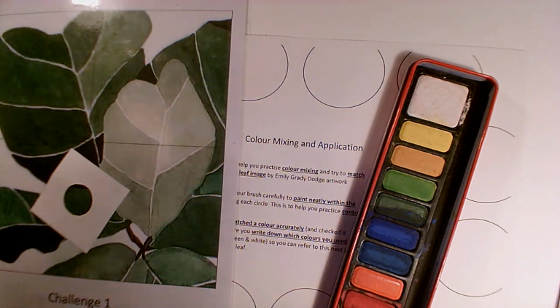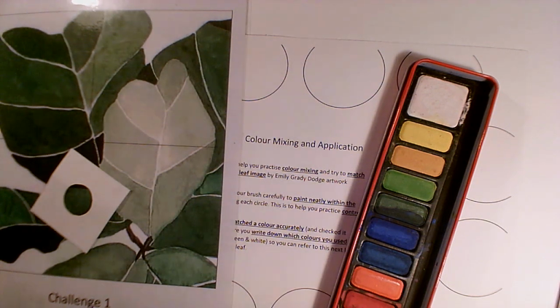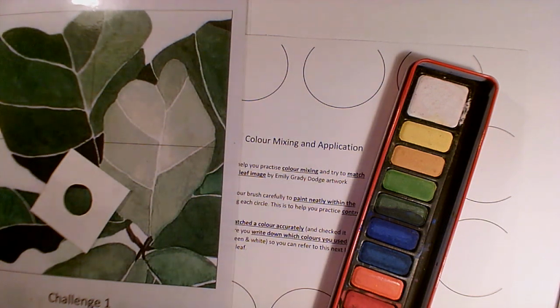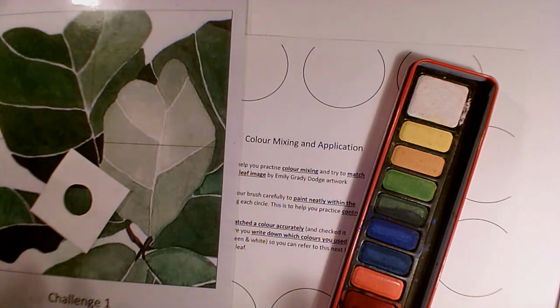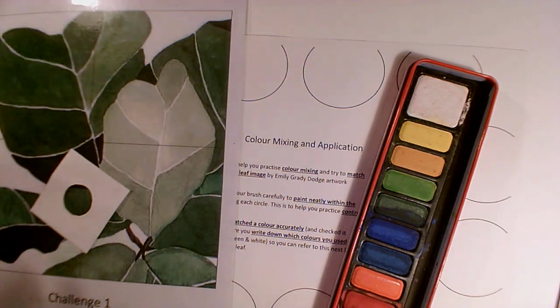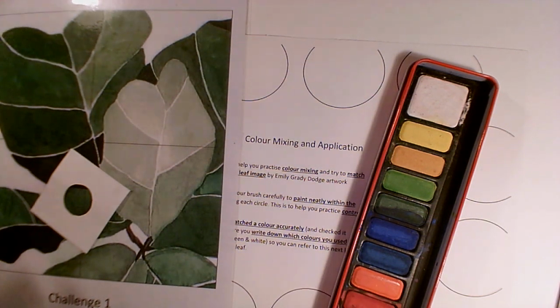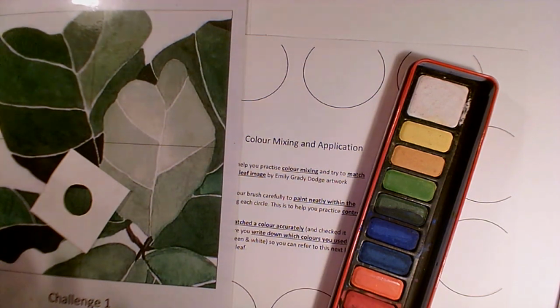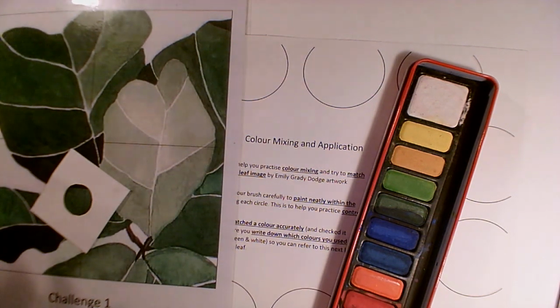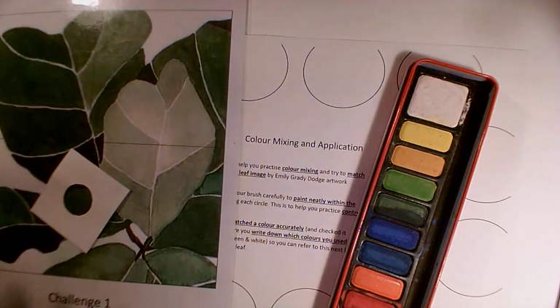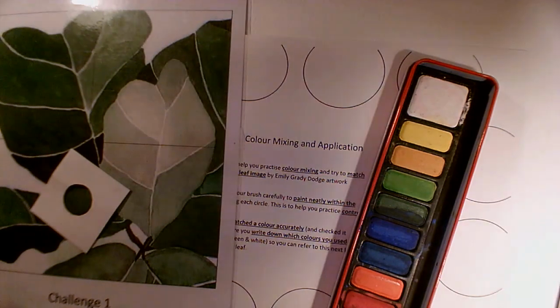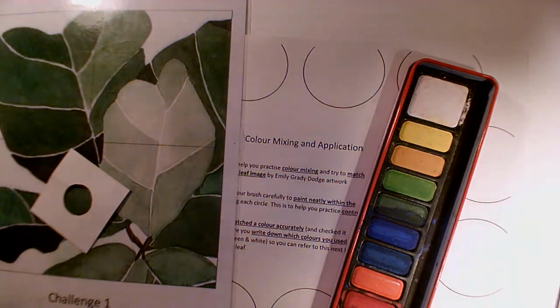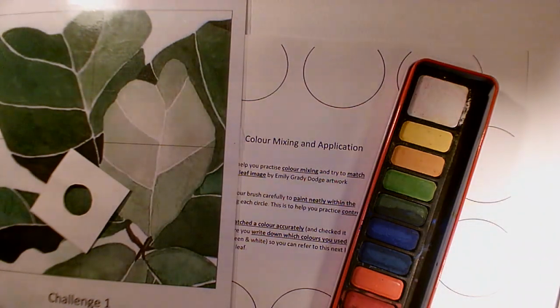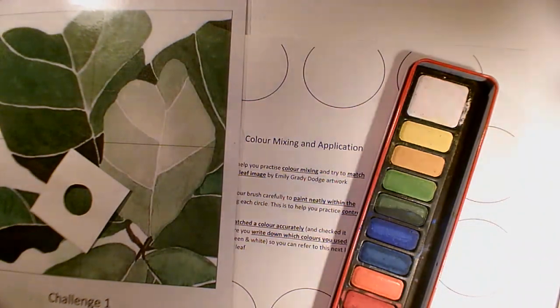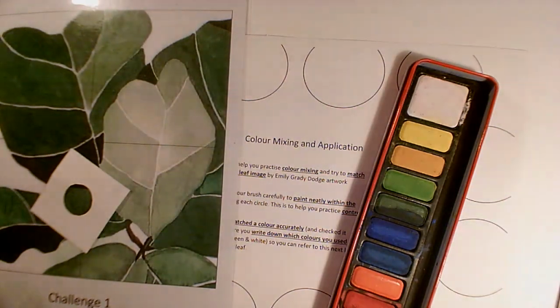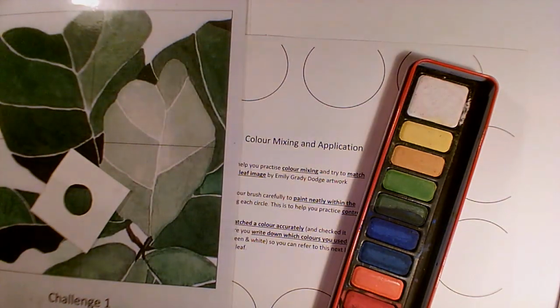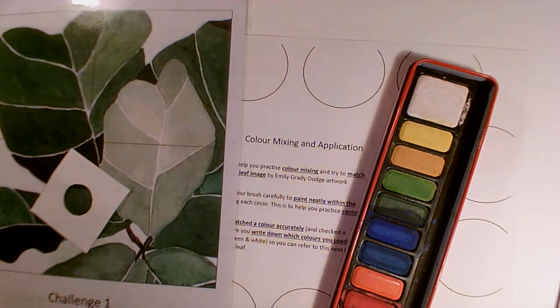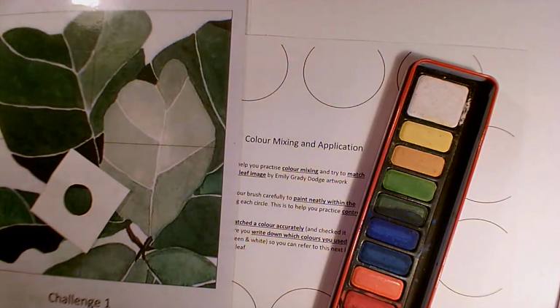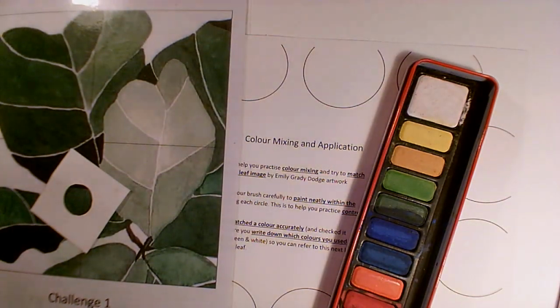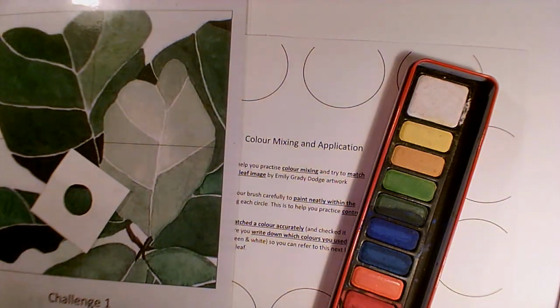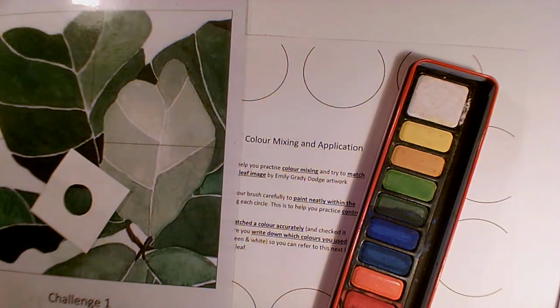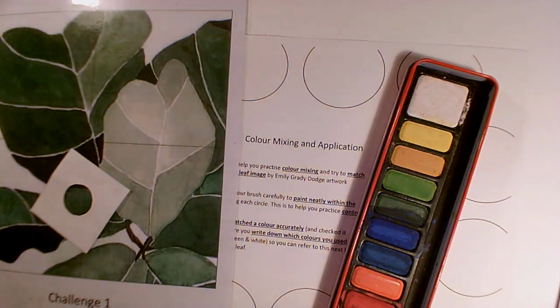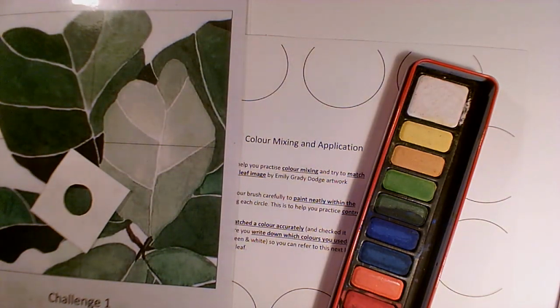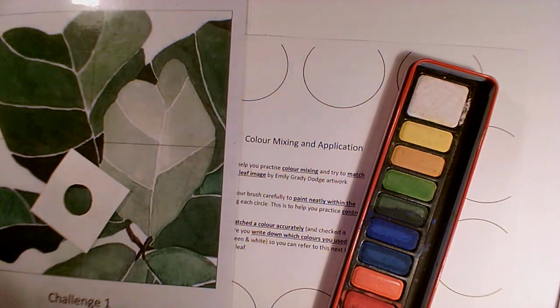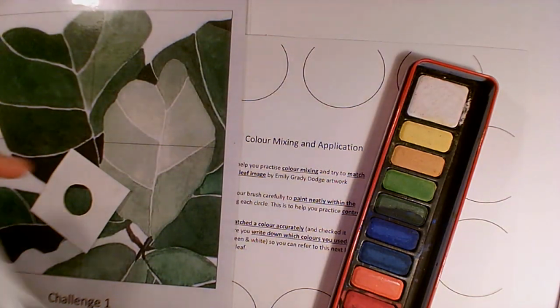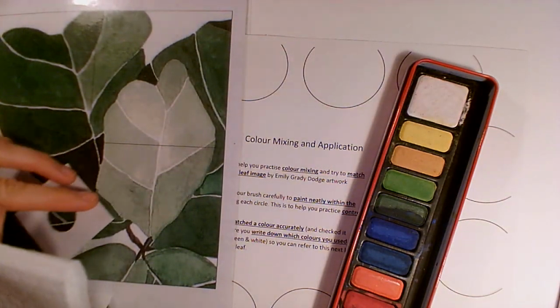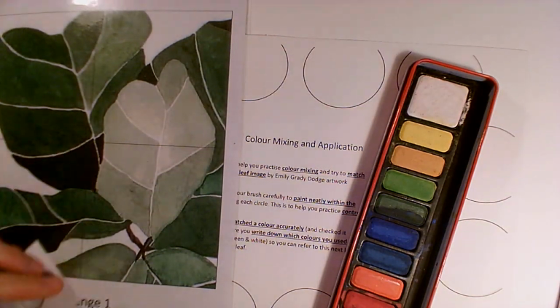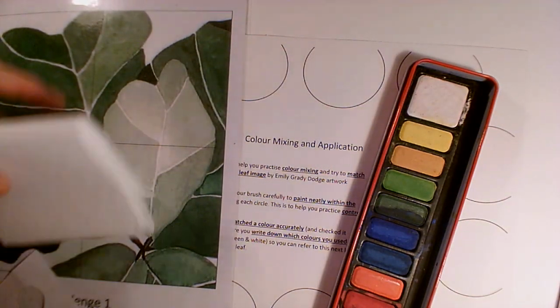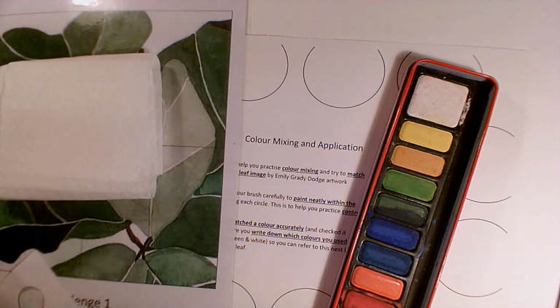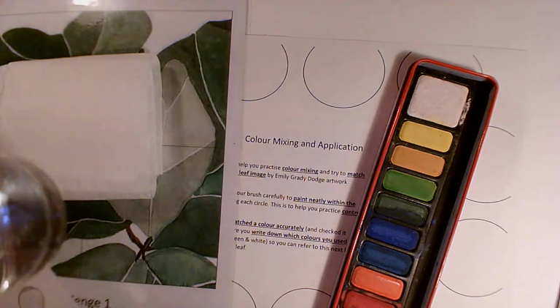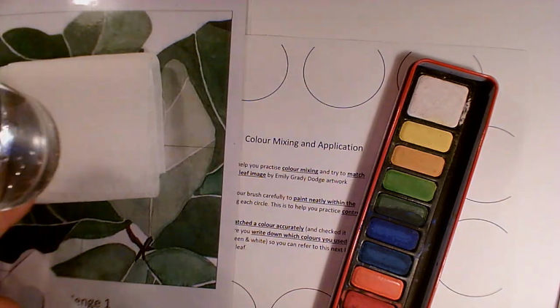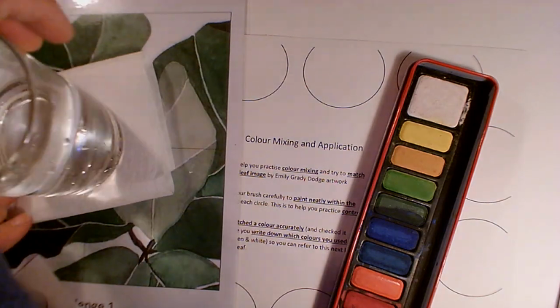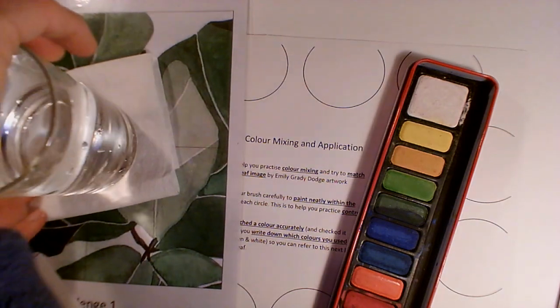This is a video about how to use watercolours, just a bit of an intro. I'm going to be doing some colour mixing and some colour application today.